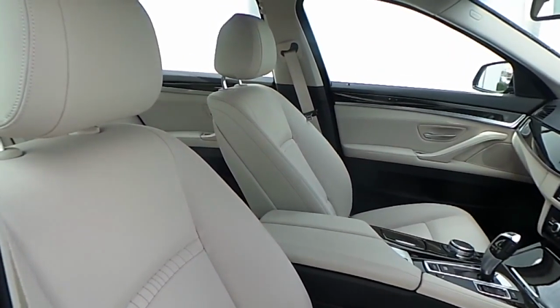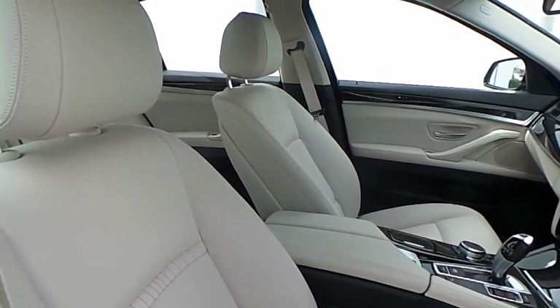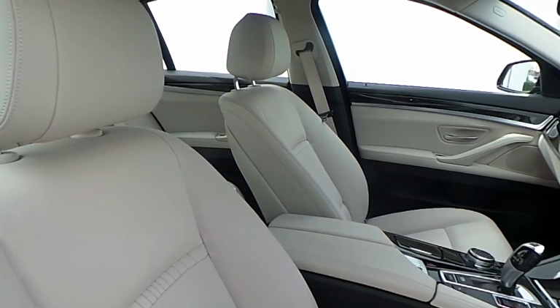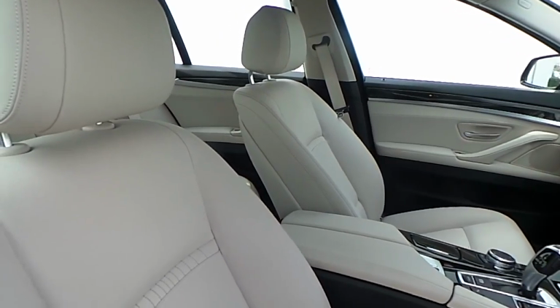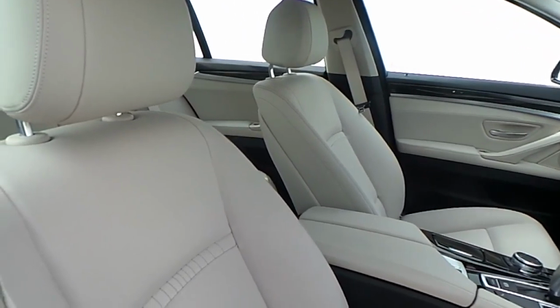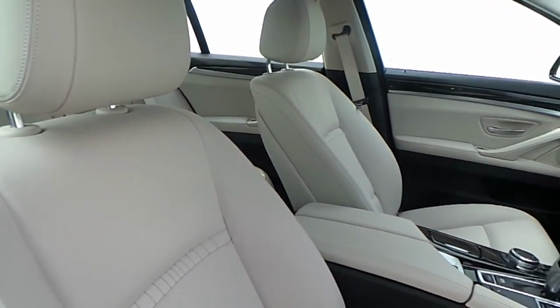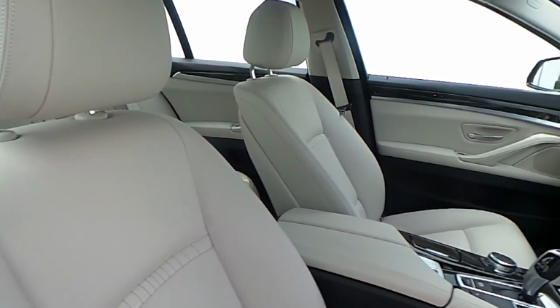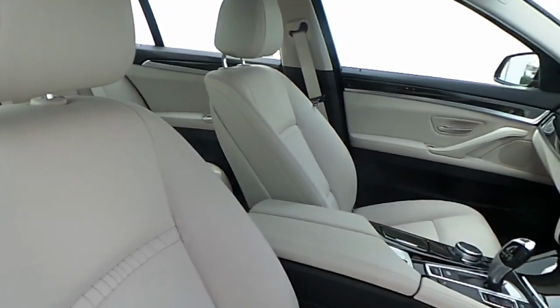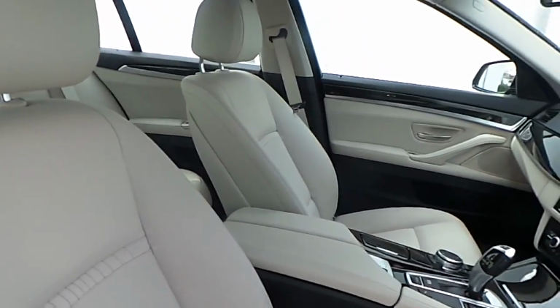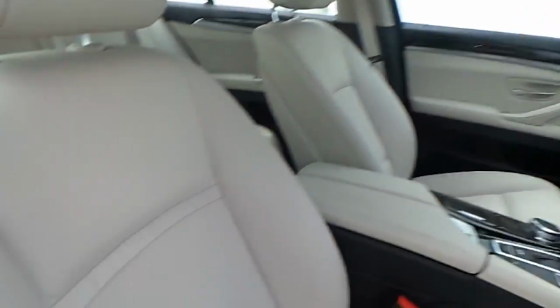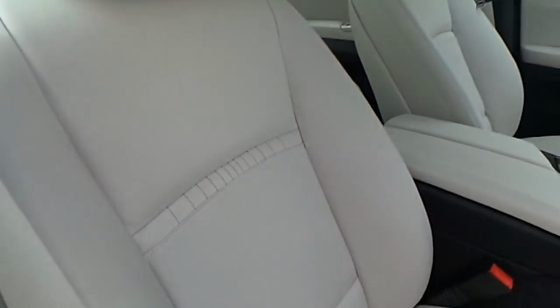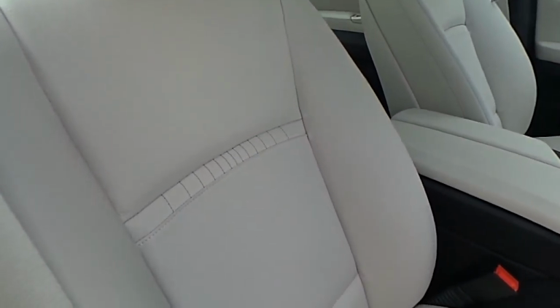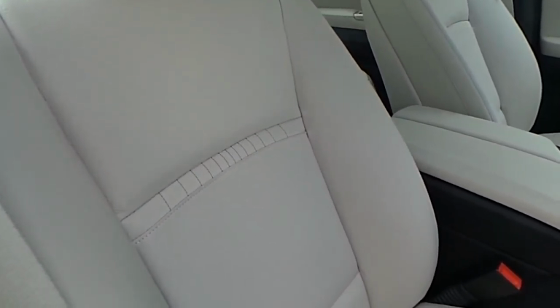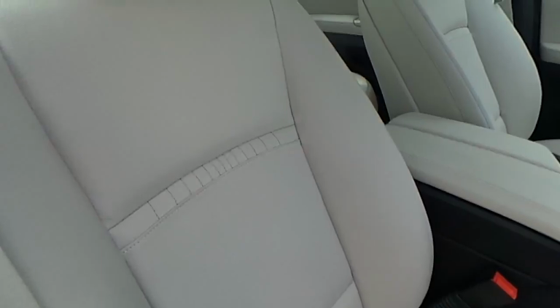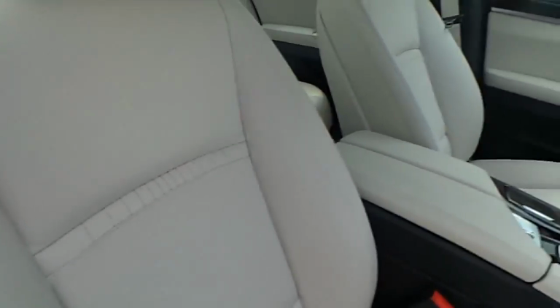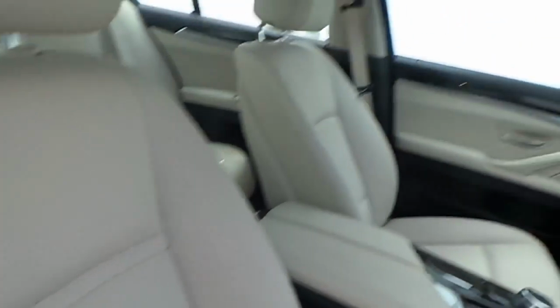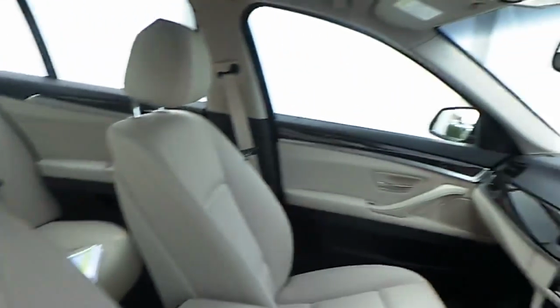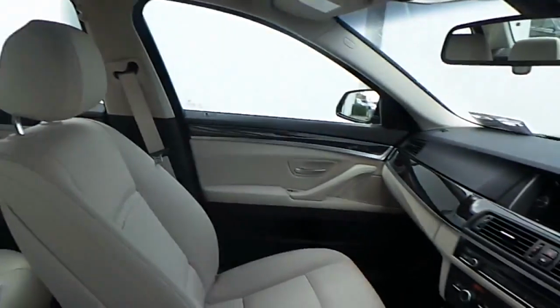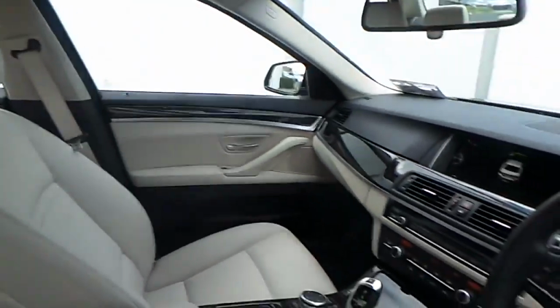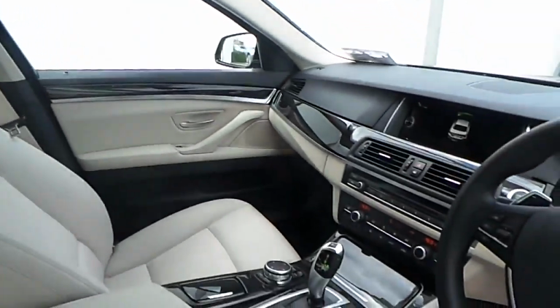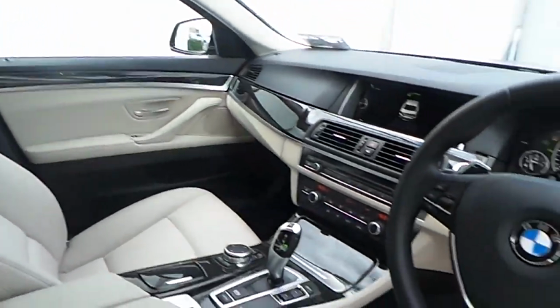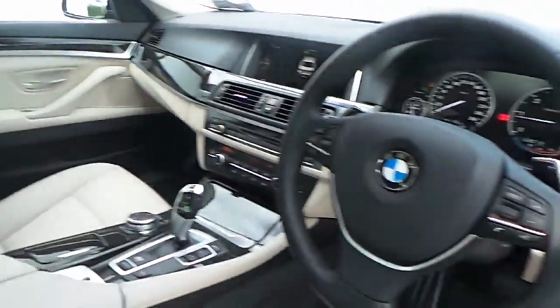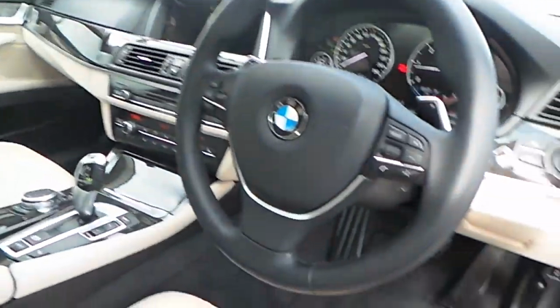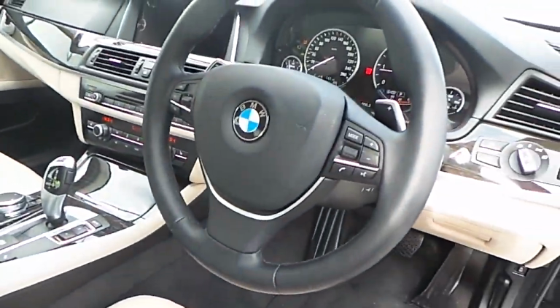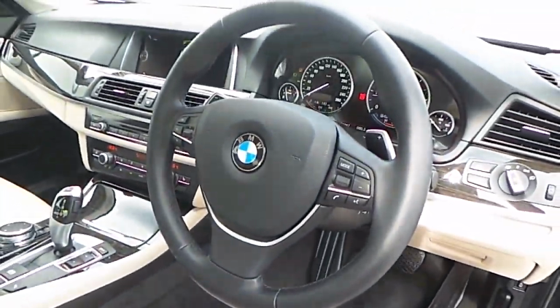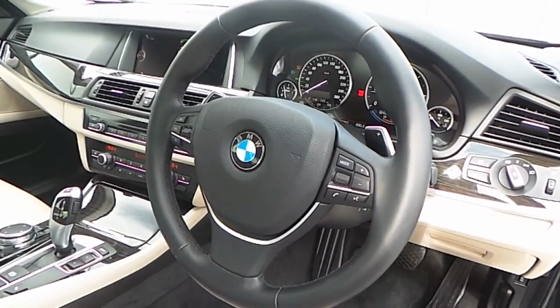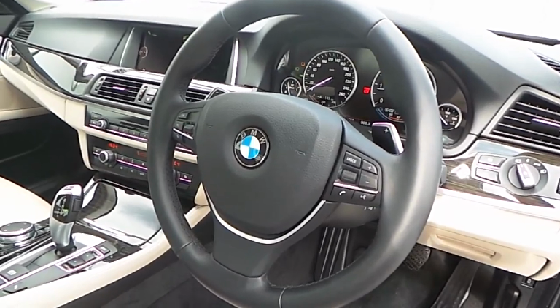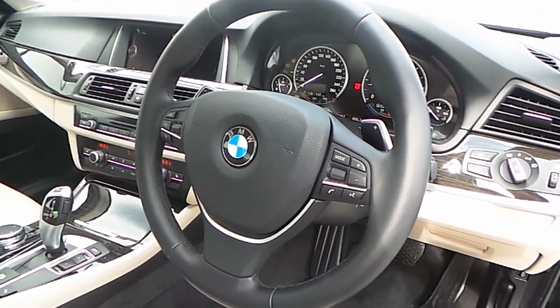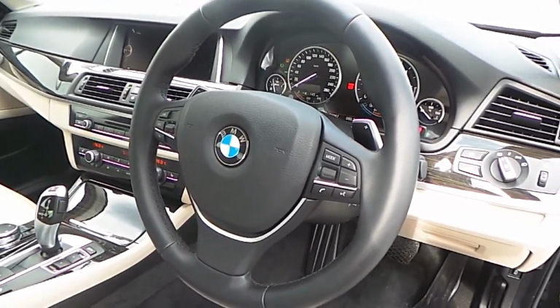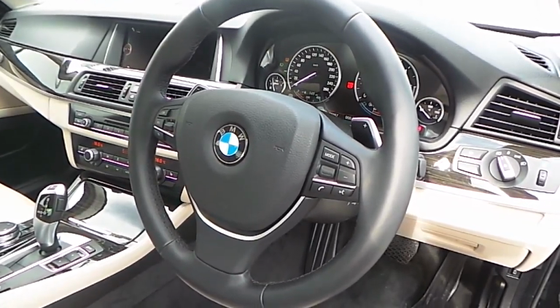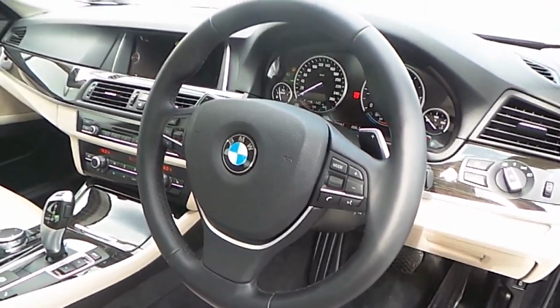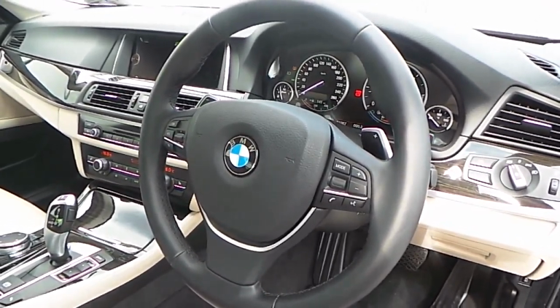The interior of this 5 Series is finished in oyster on black Dakota leather with exclusive stitch, fine line anthracite wood trim, and a multifunction sports steering wheel with cruise control and brake function.